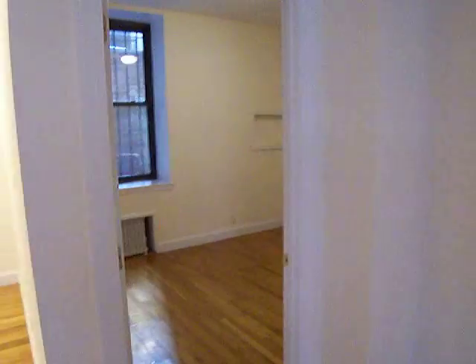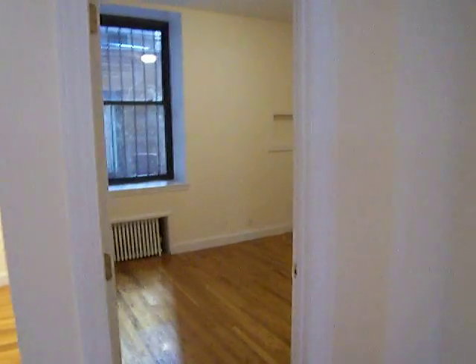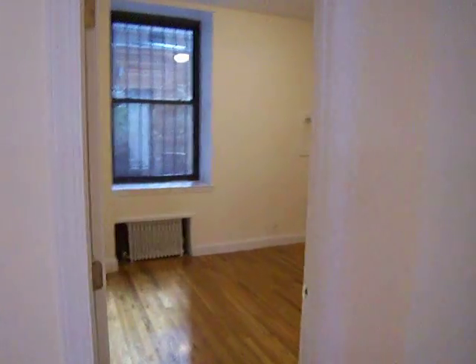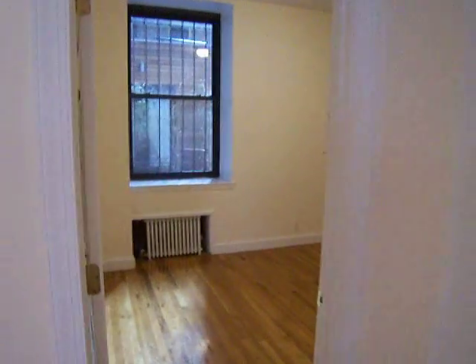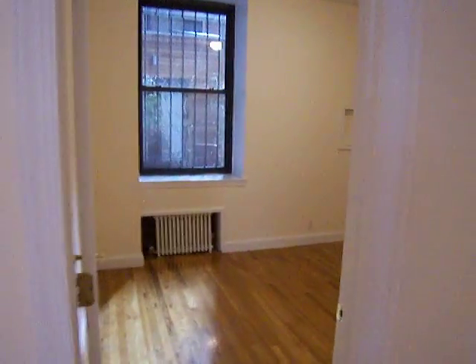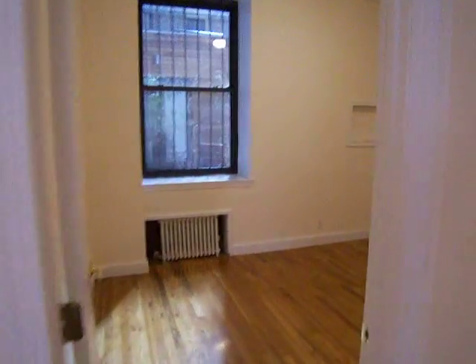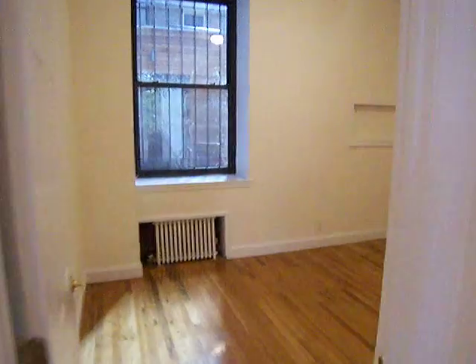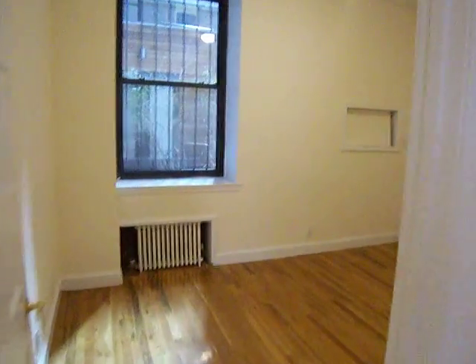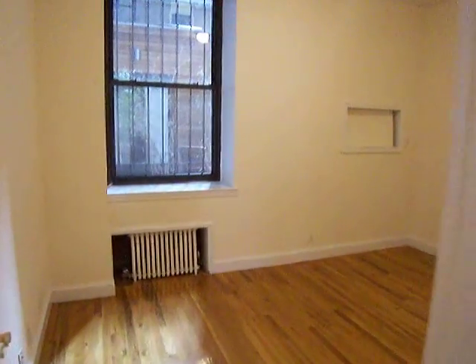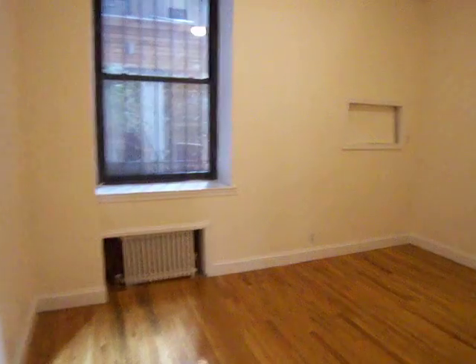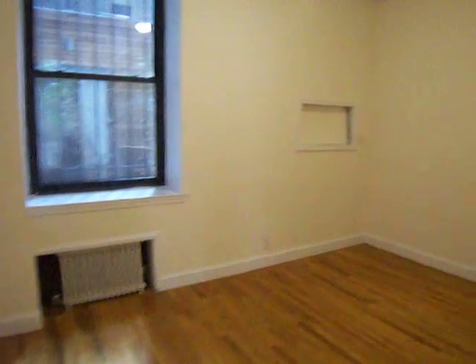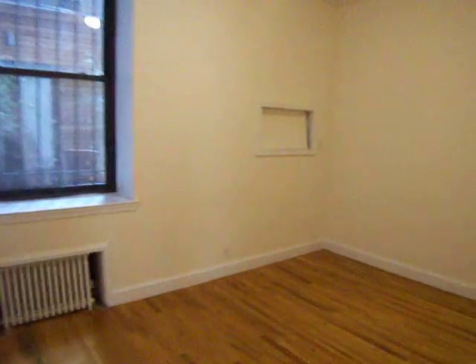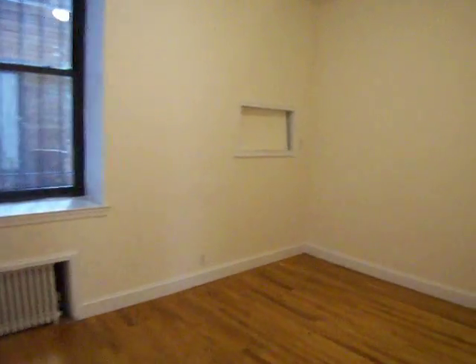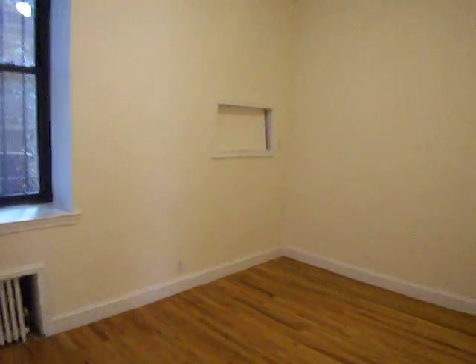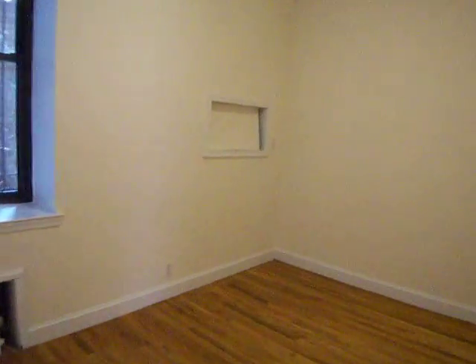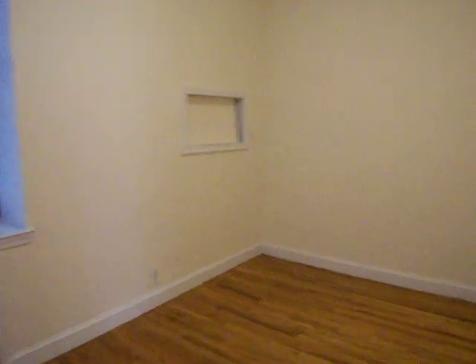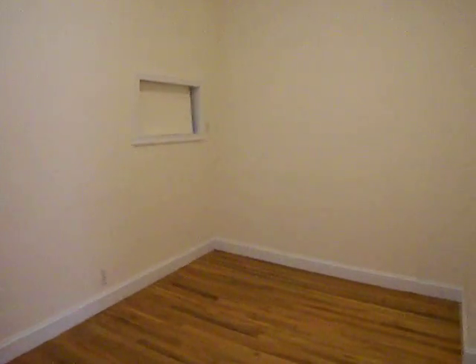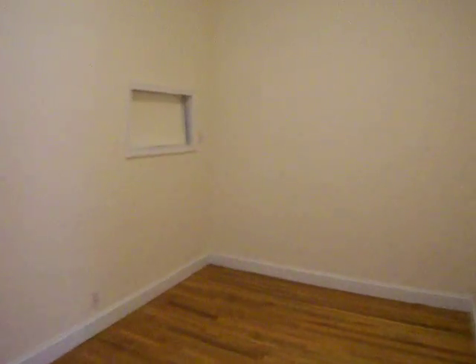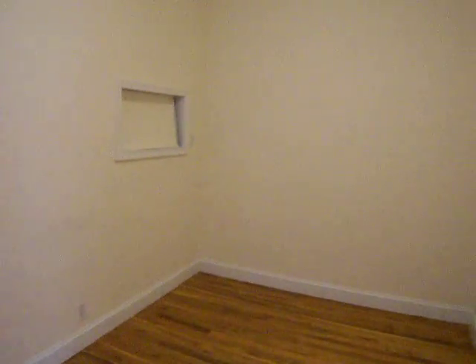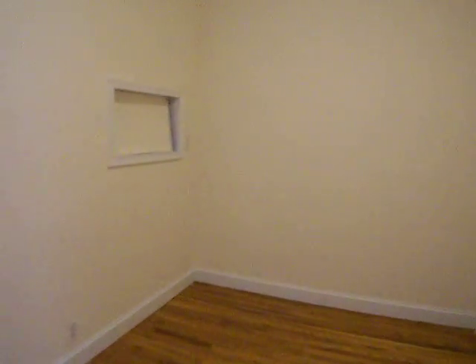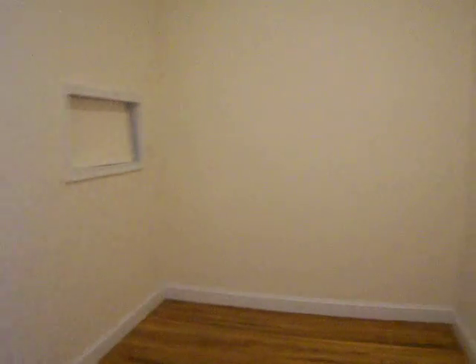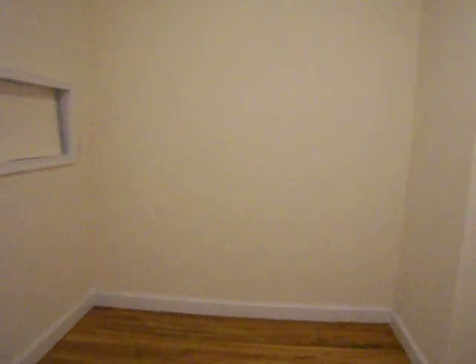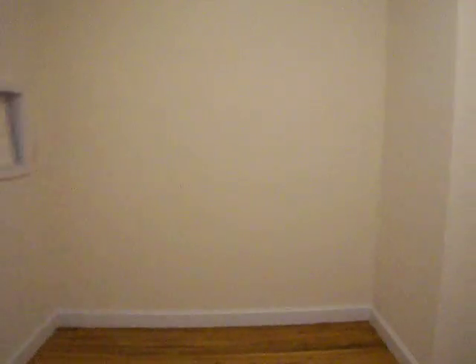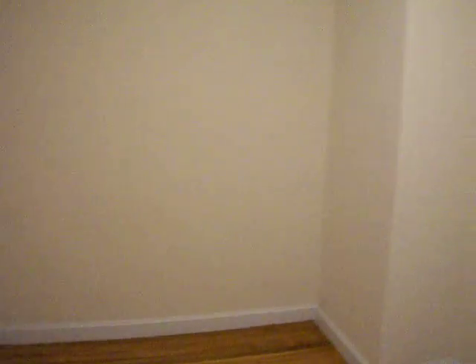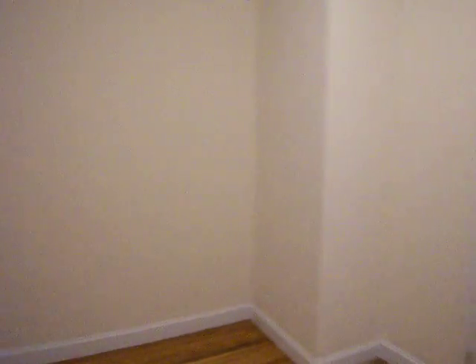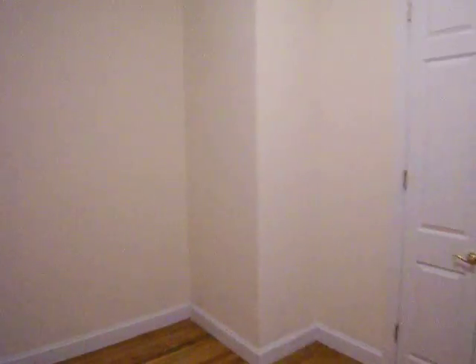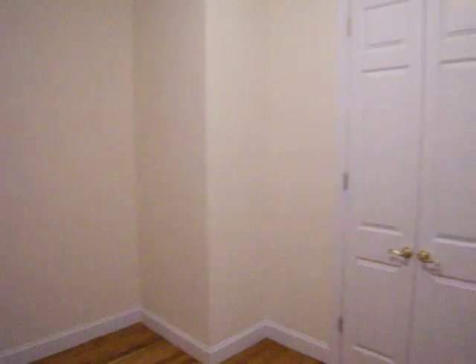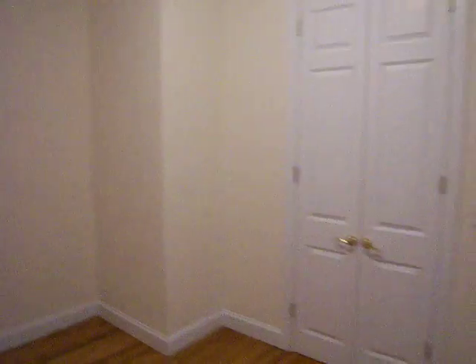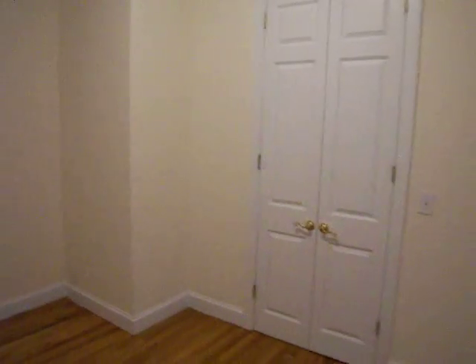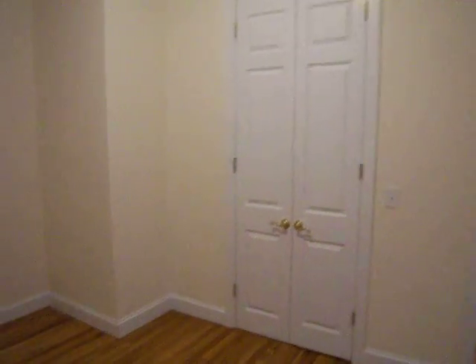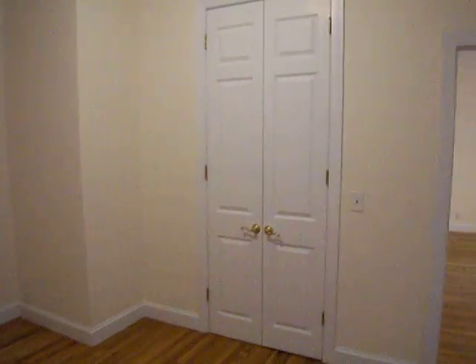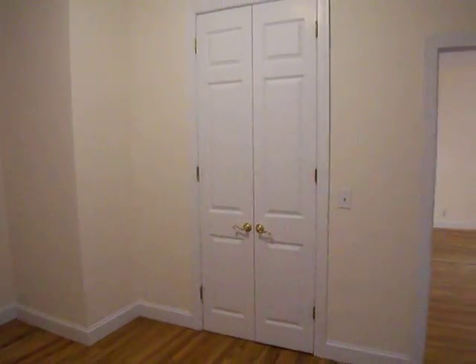Here's the first bedroom. As you can see, it's a good size. It has a large closet here.